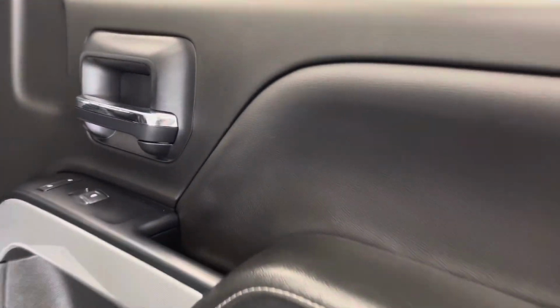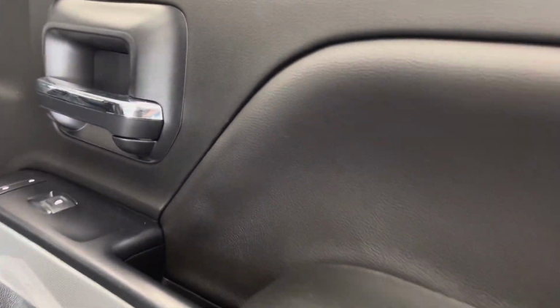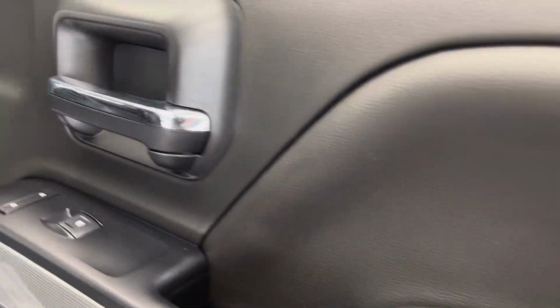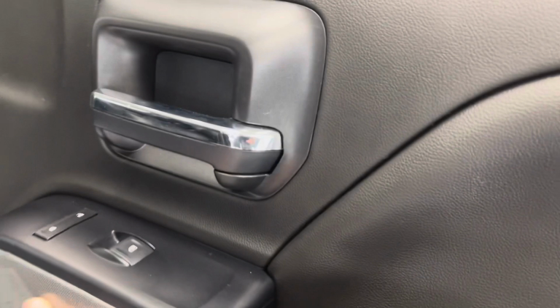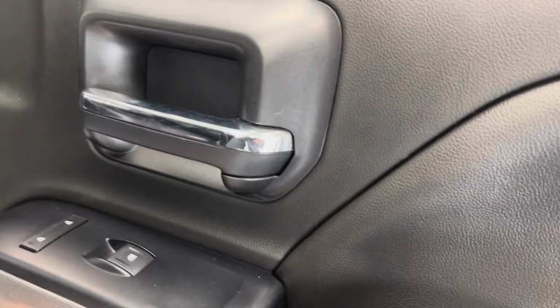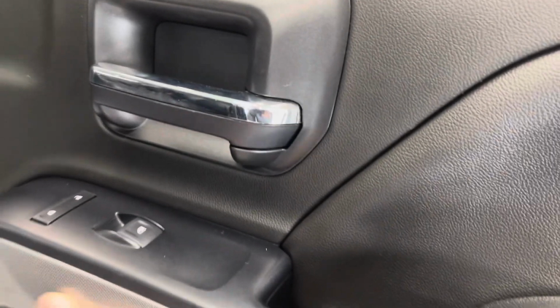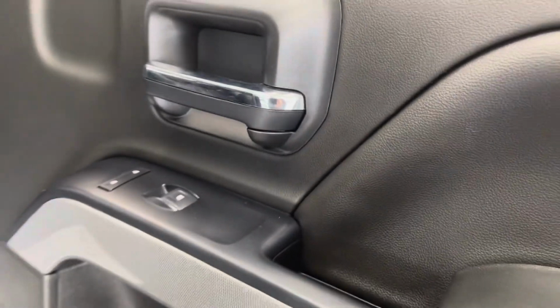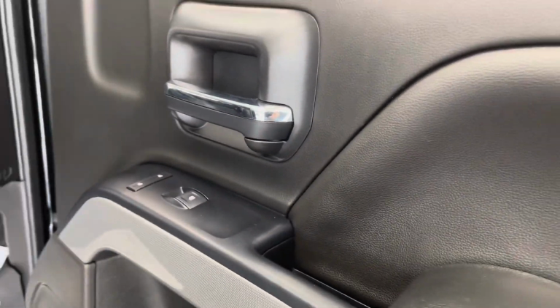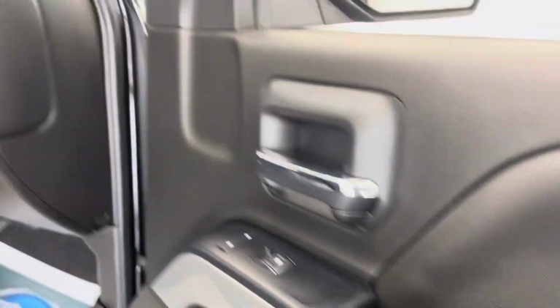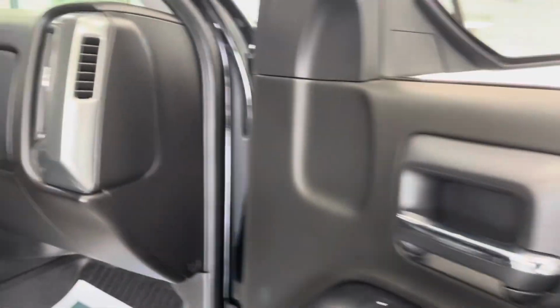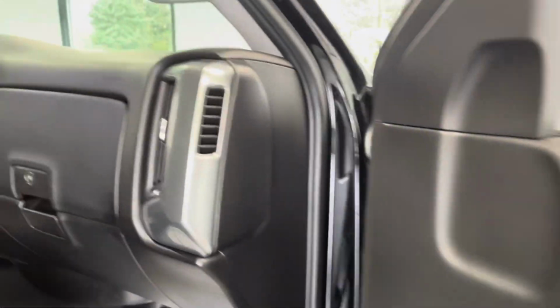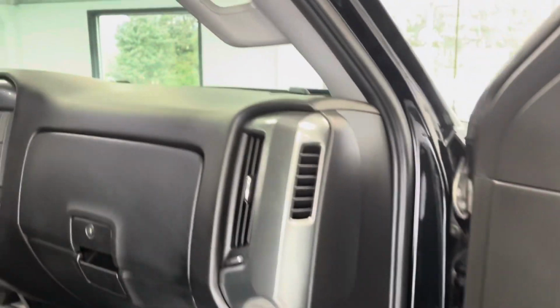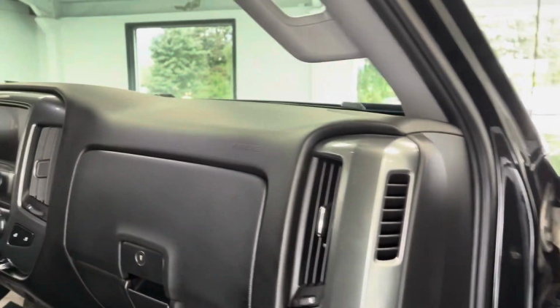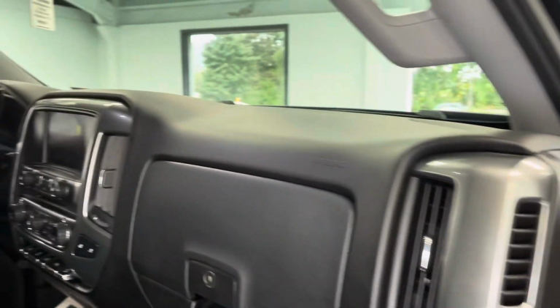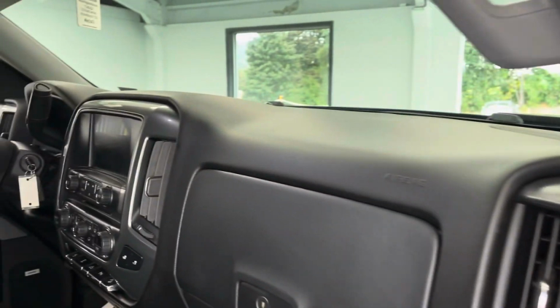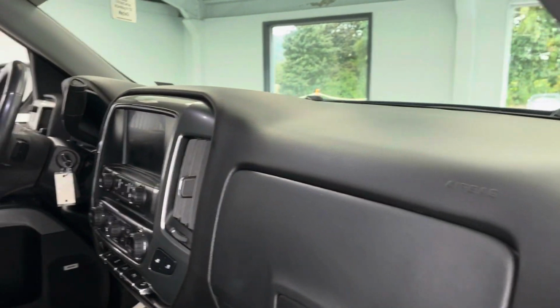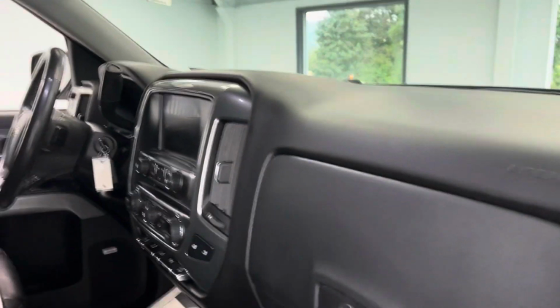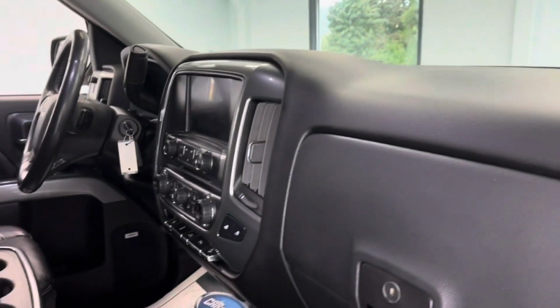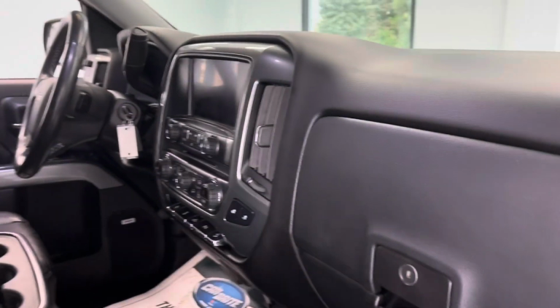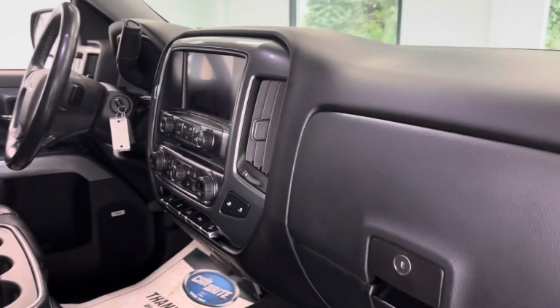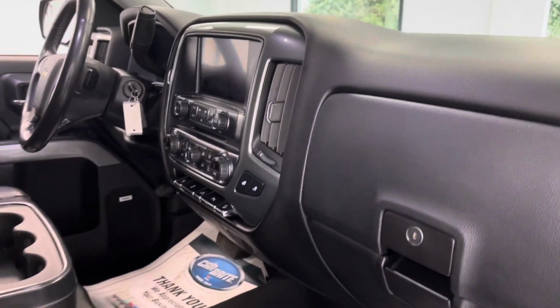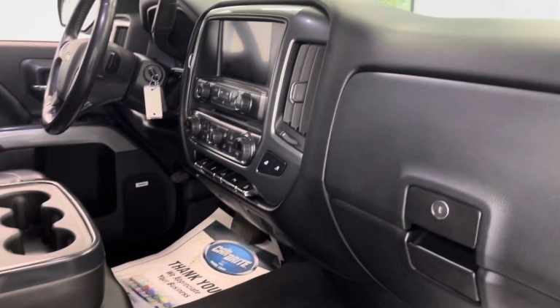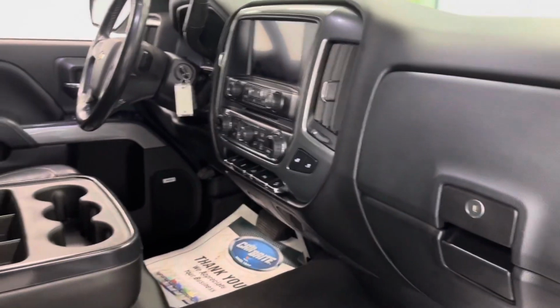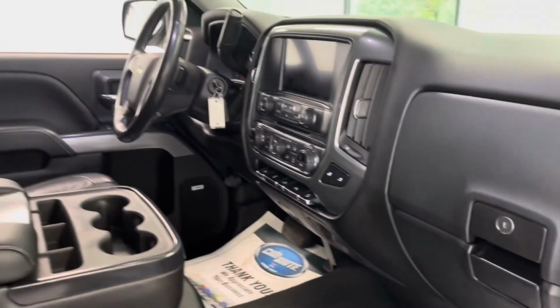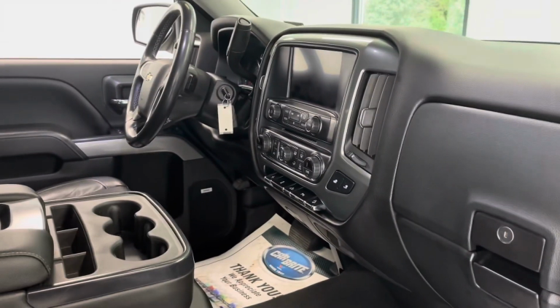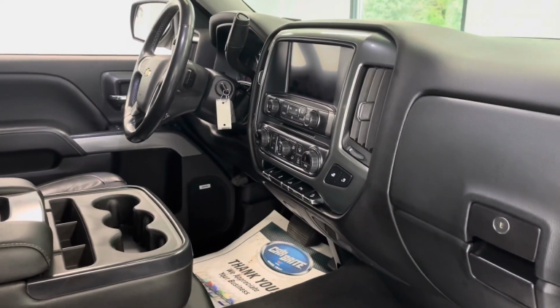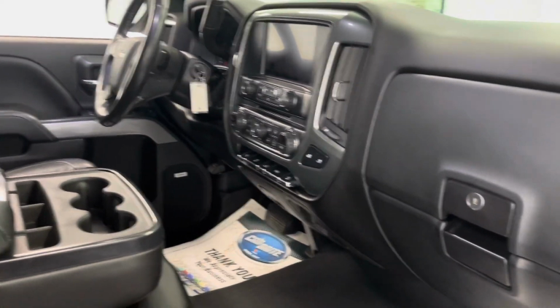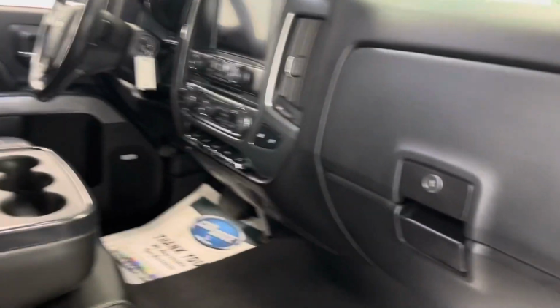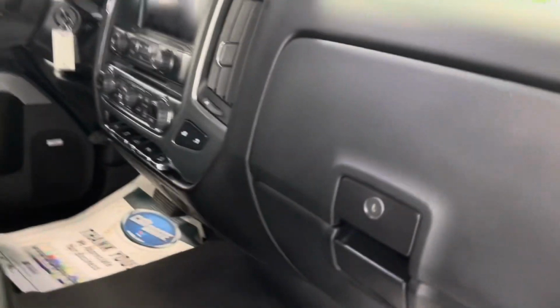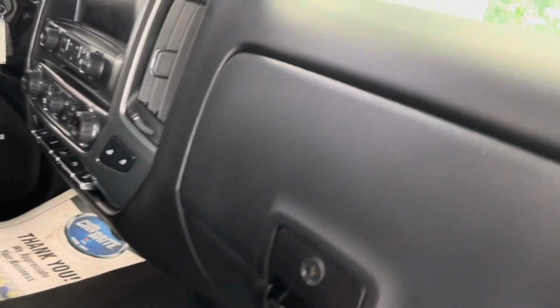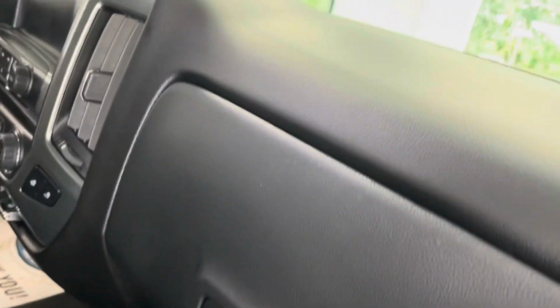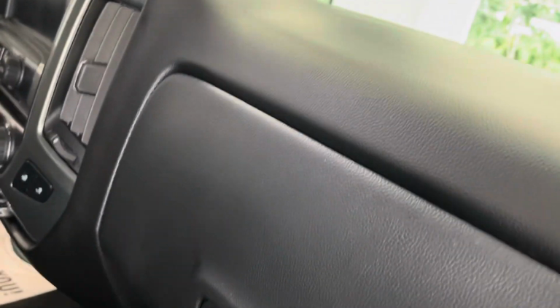Those carbon fiber elements continue throughout the entire interior of the vehicle. You do have a bench seat right here, but you do have your flip down center console.